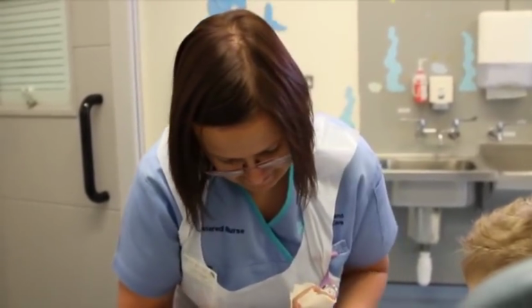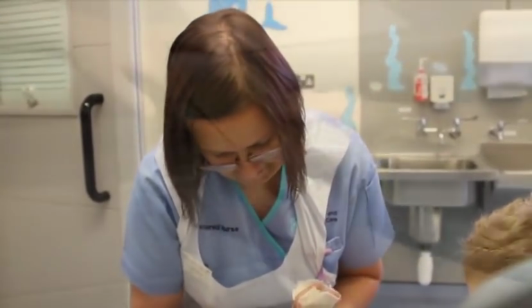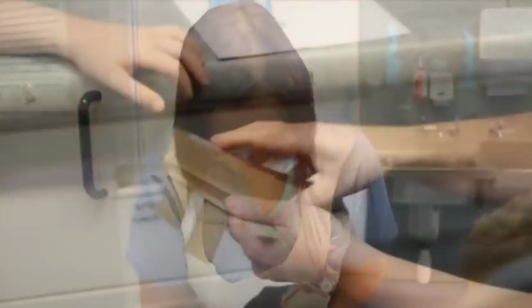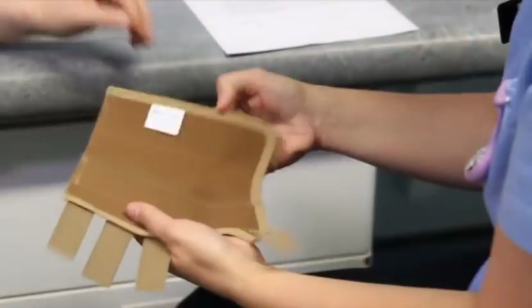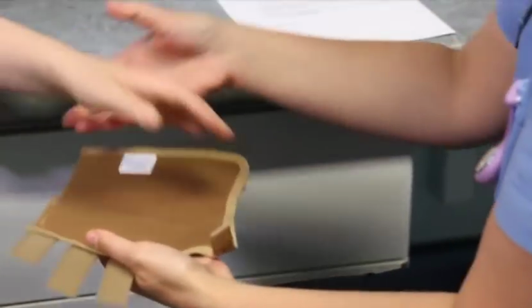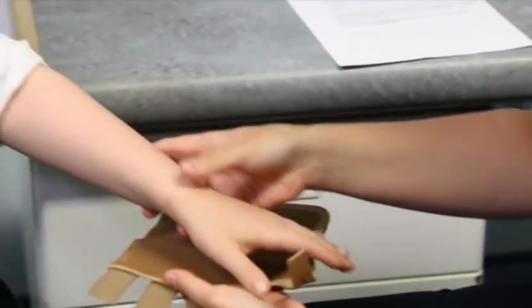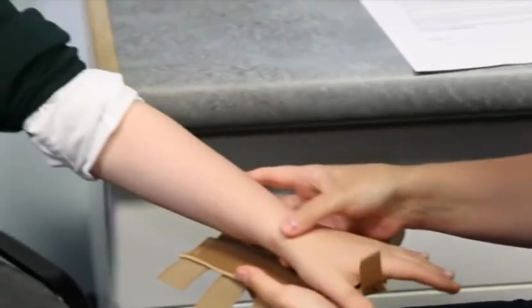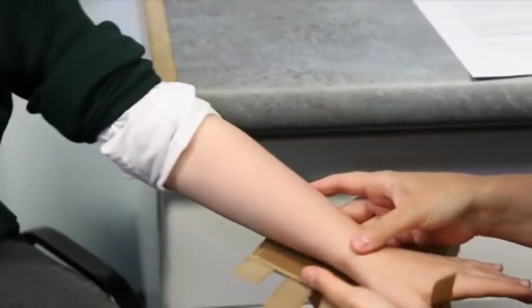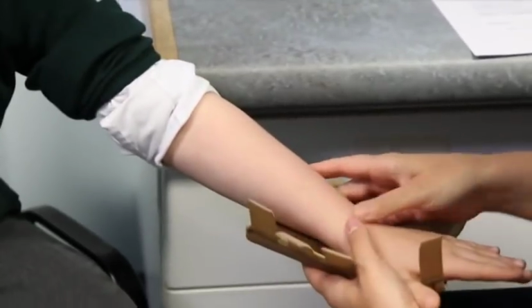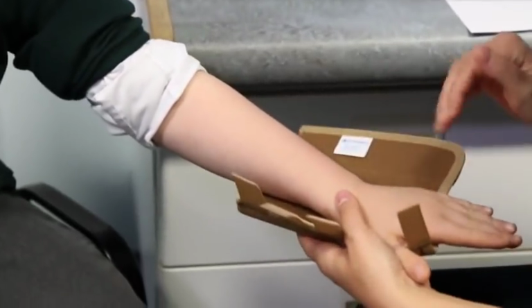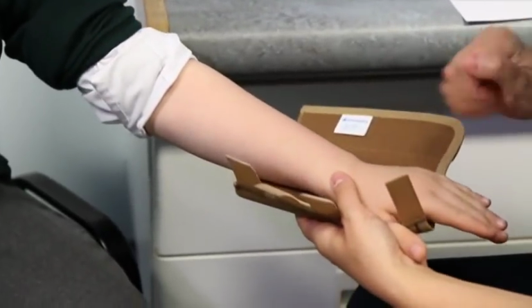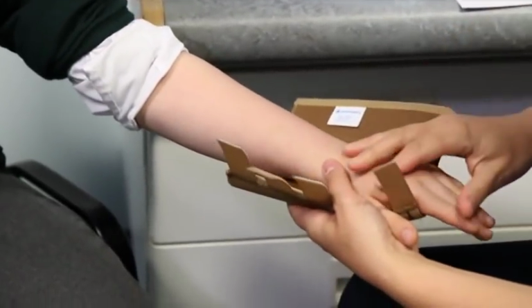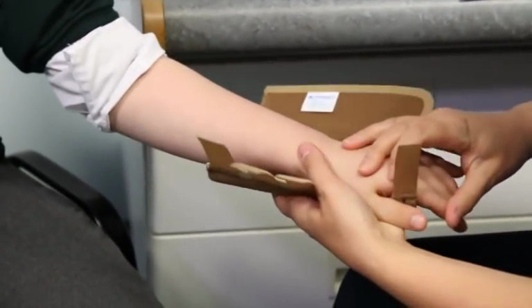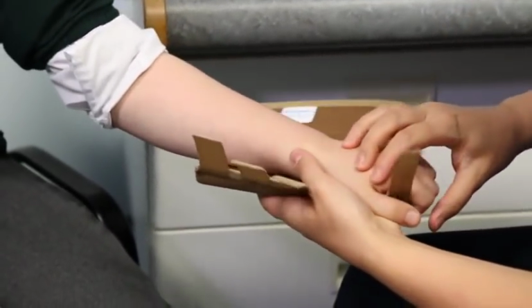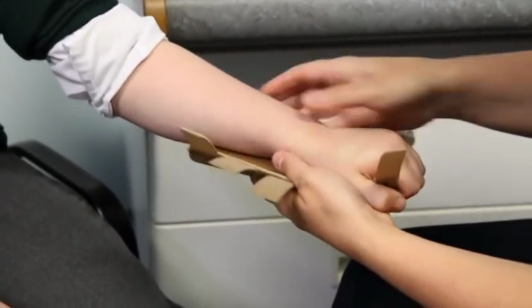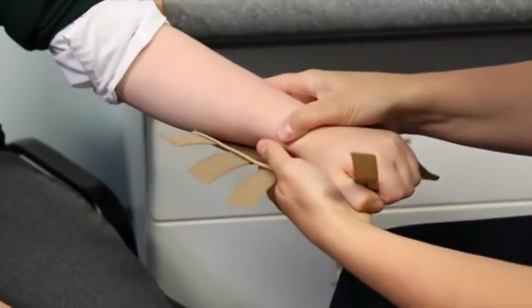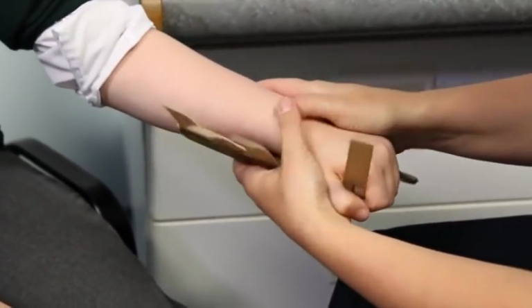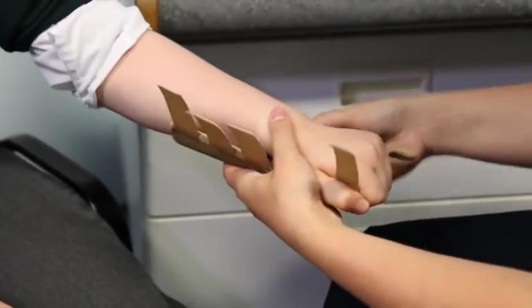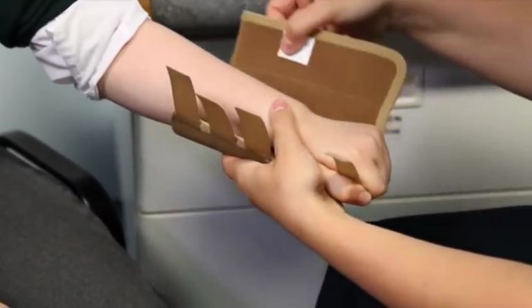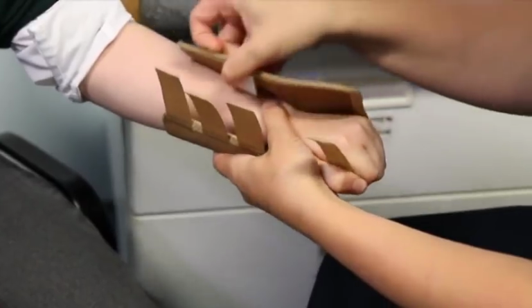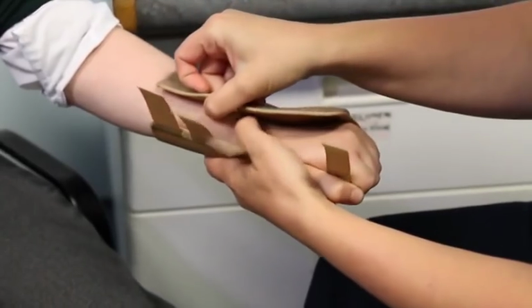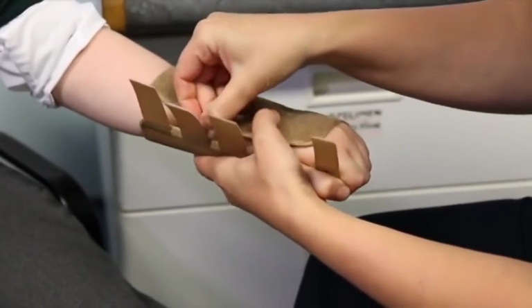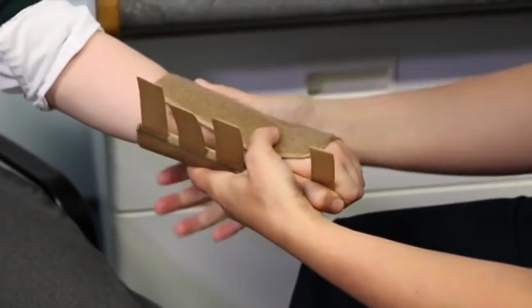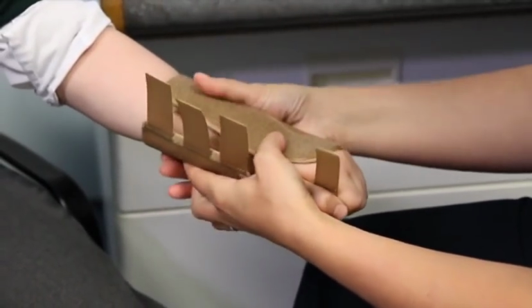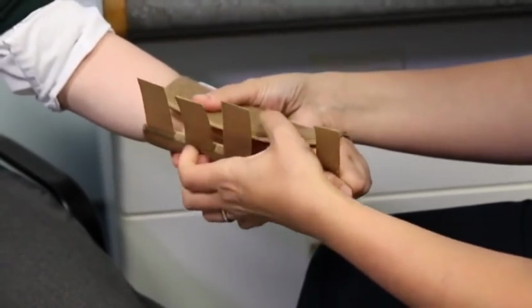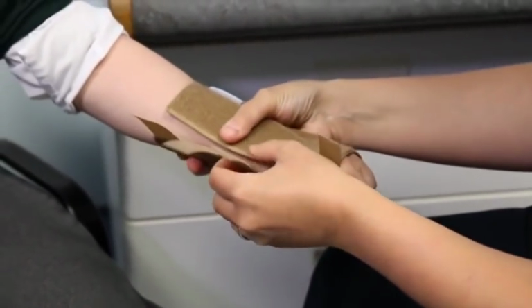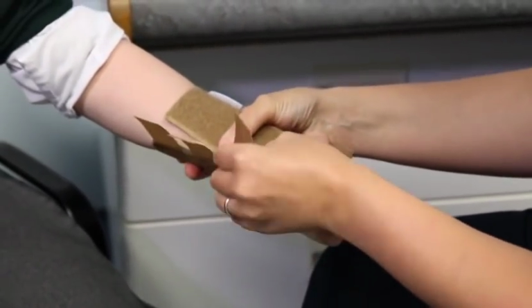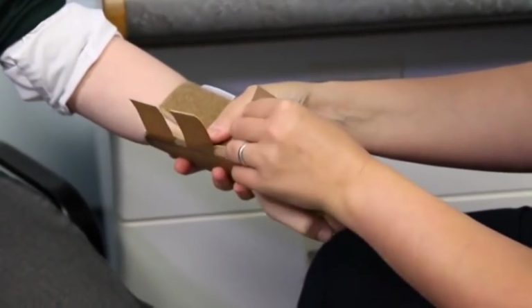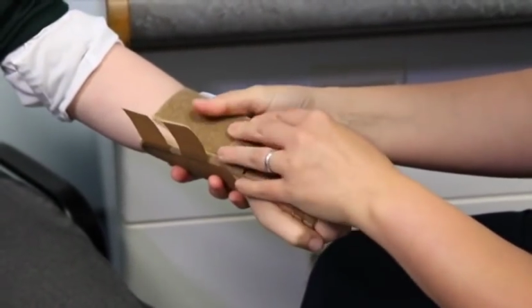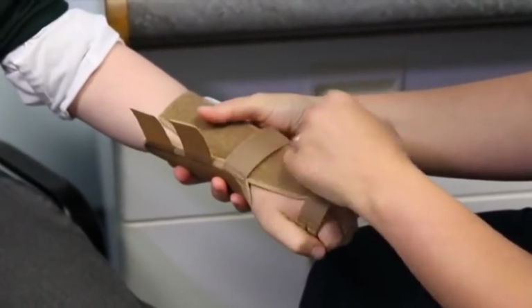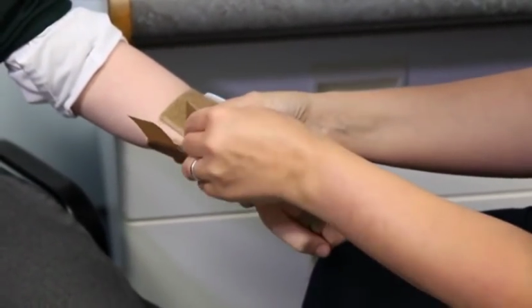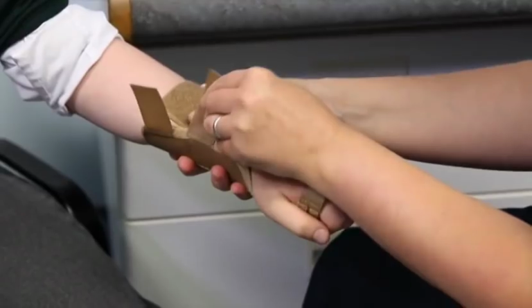A review of the evidence showed that the use of removable wrist splints provided equivalent fracture healing, pain control, improved physical function and patient satisfaction, with no need for fracture clinic review.